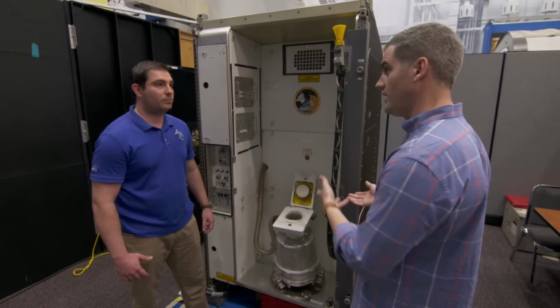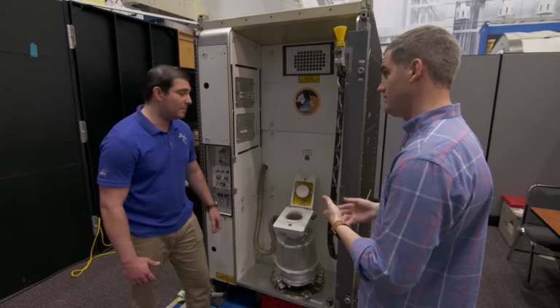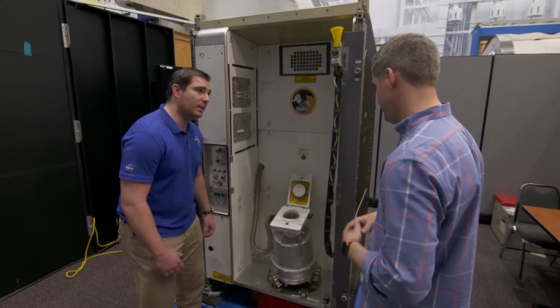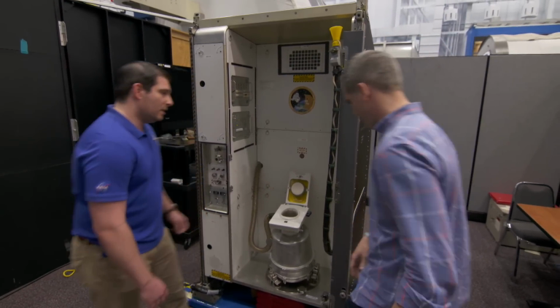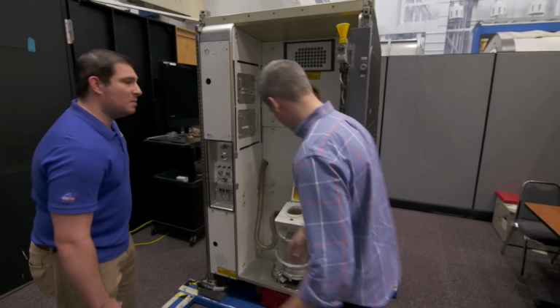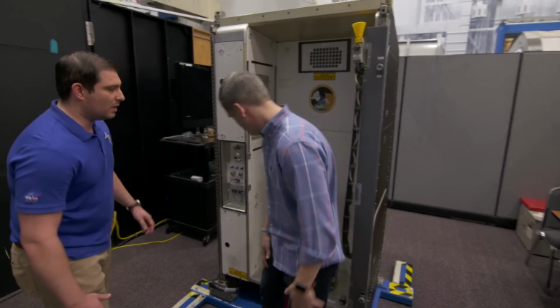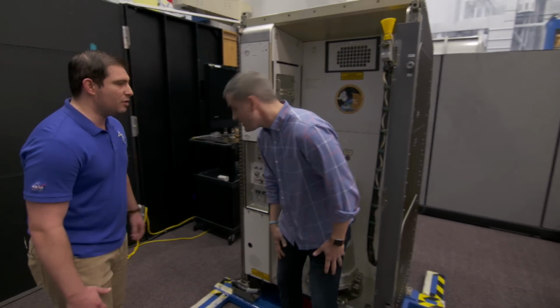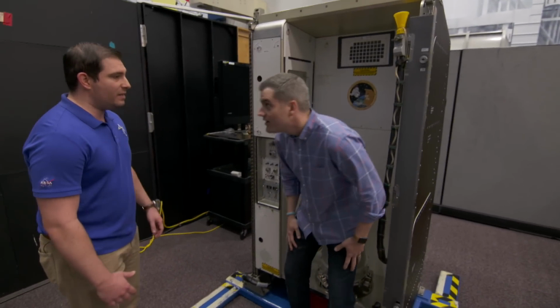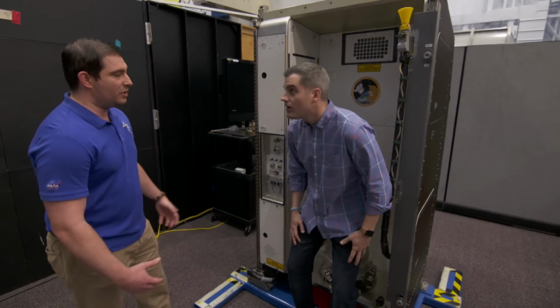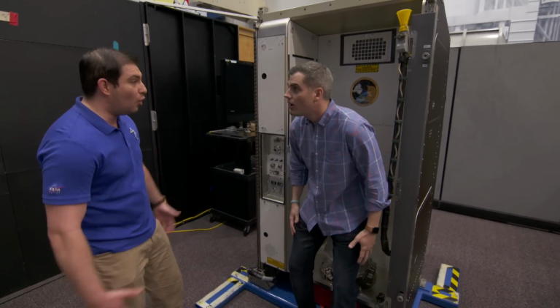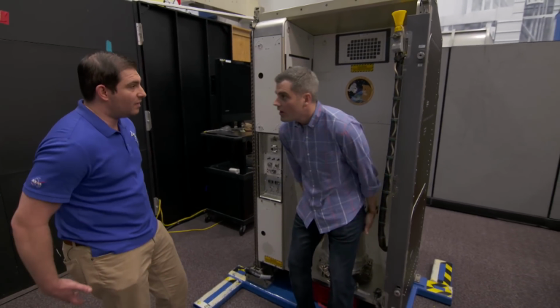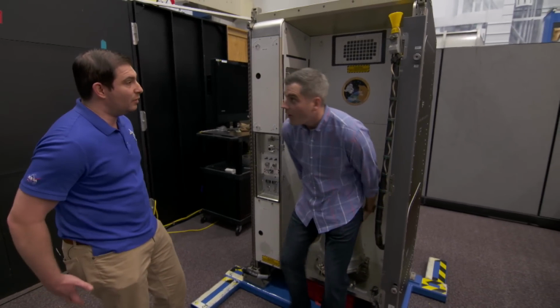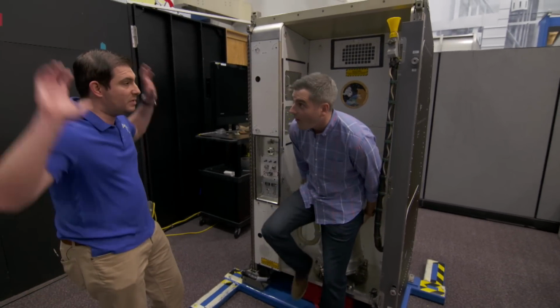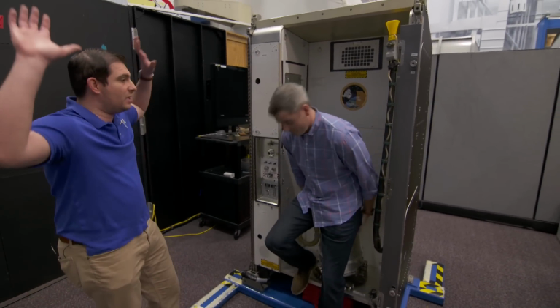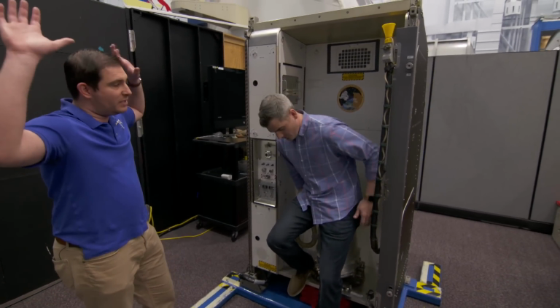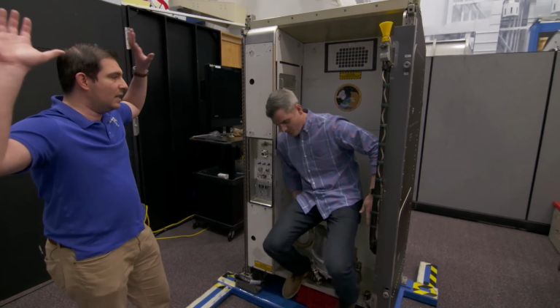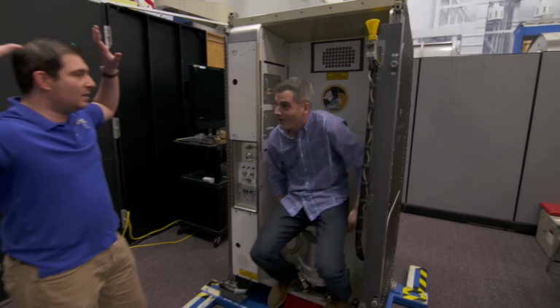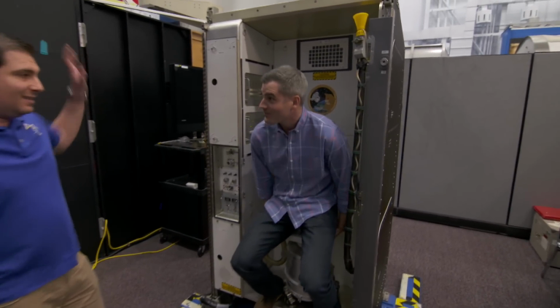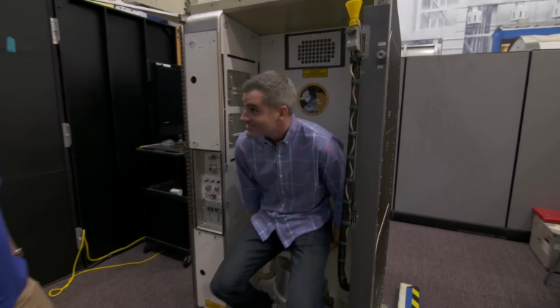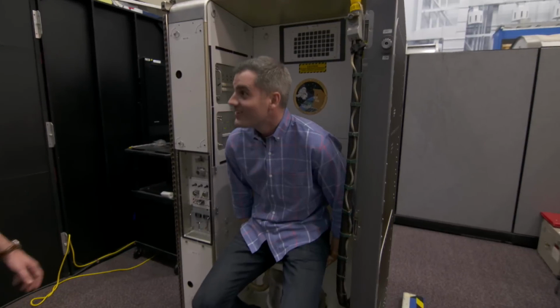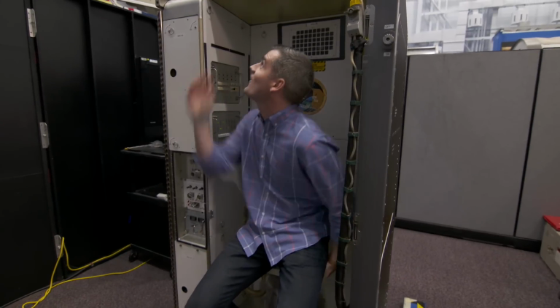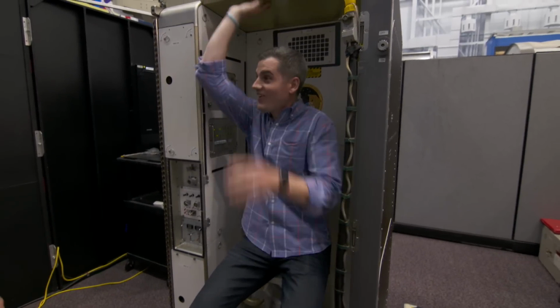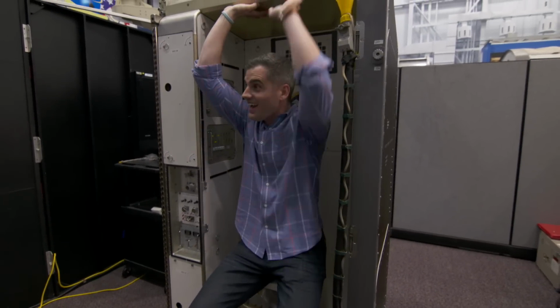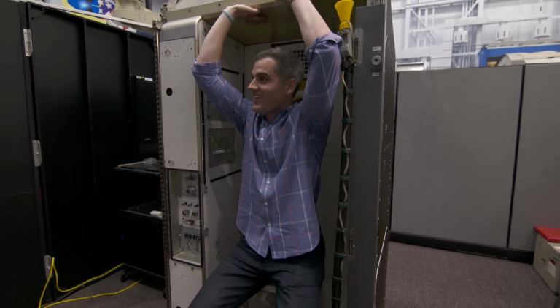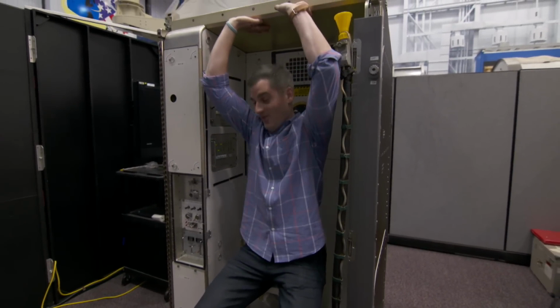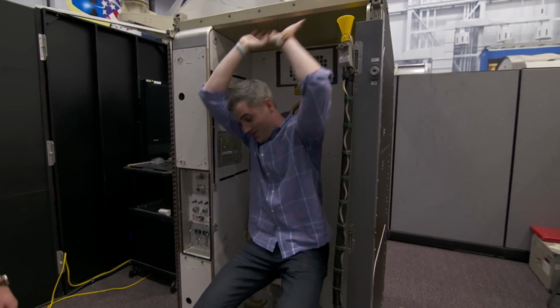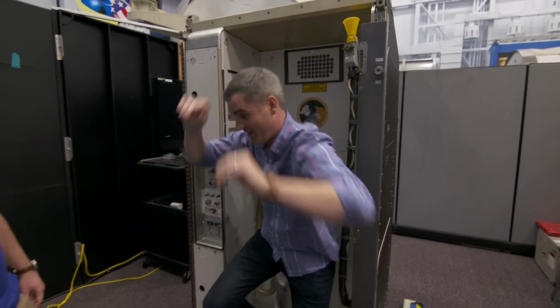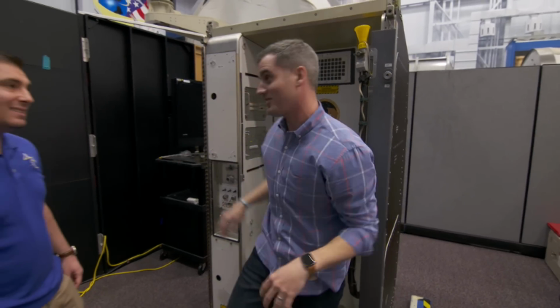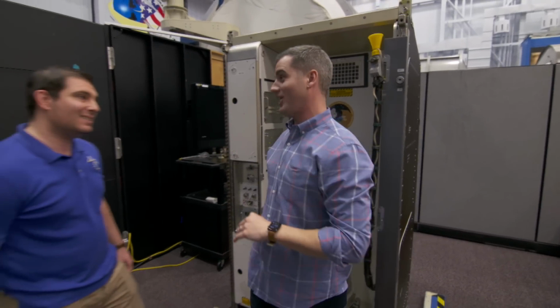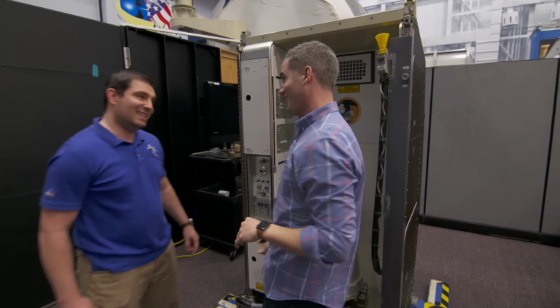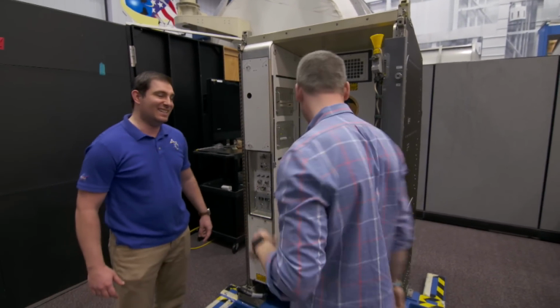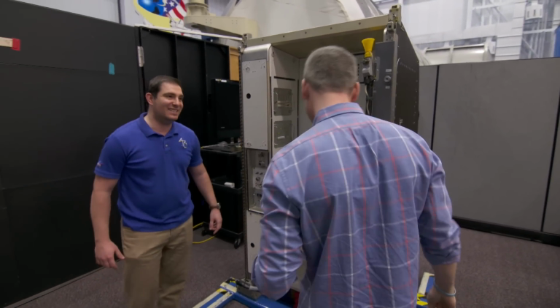Can I try it? Absolutely. So you got to remember there's no gravity on orbit, so you're gonna have to hold yourself down or kind of position yourself as best you can. Whoa, hold it up like this? Exactly, you got to hold yourself down. Okay, that's a little bit more challenging than I thought. It is.